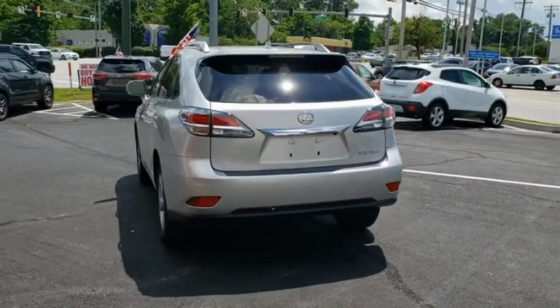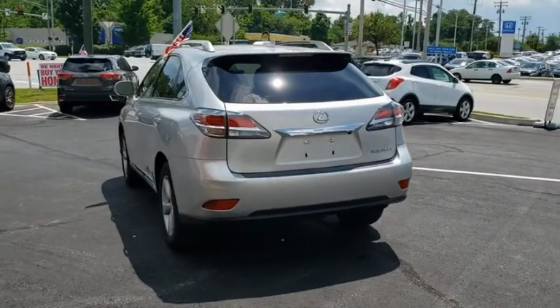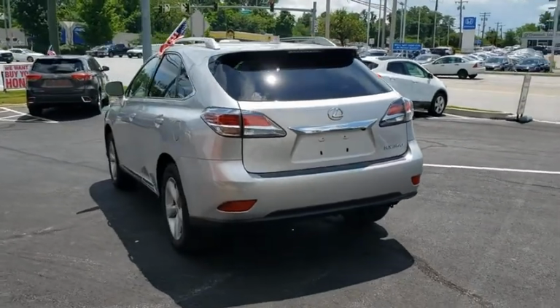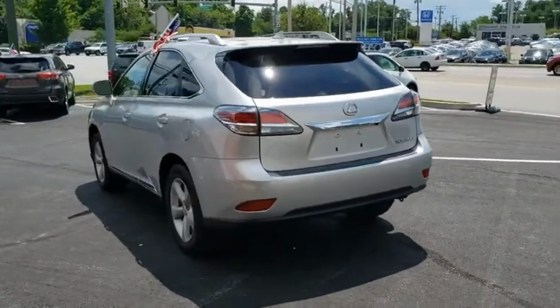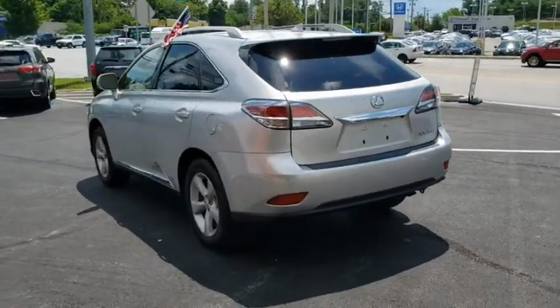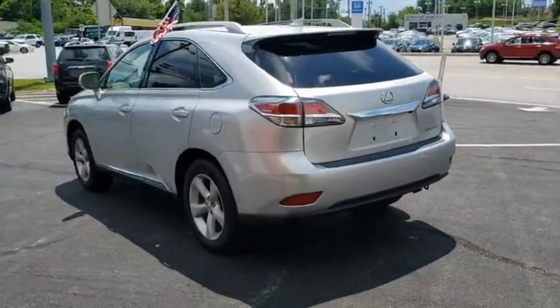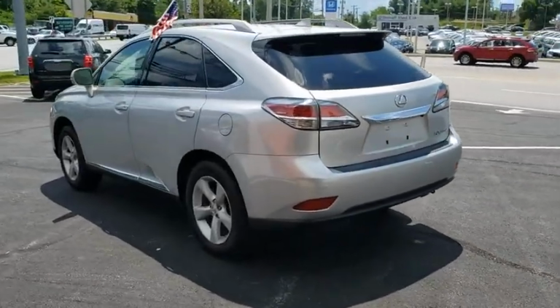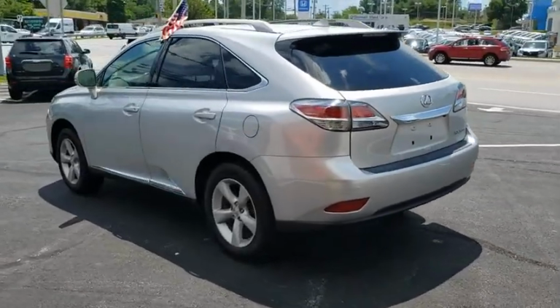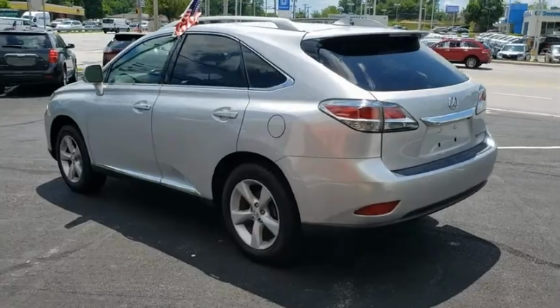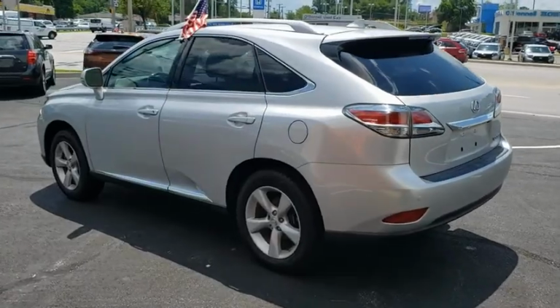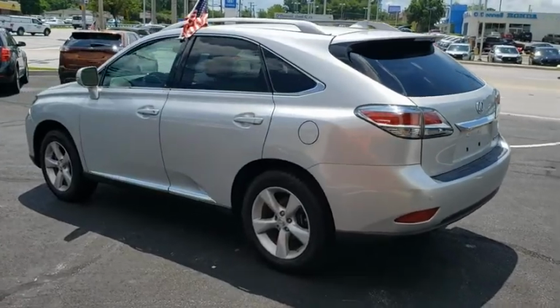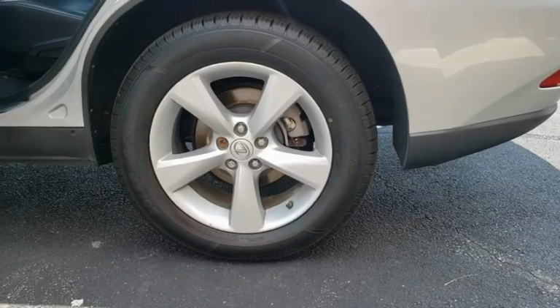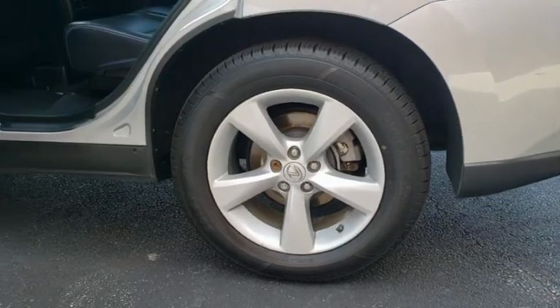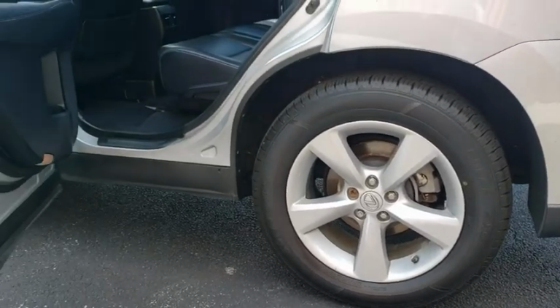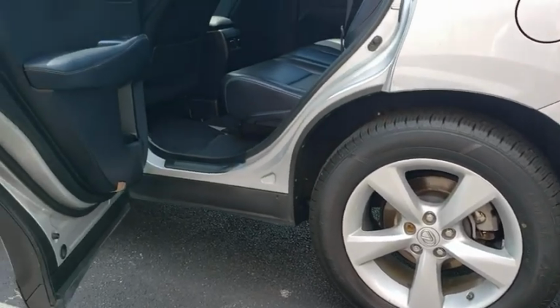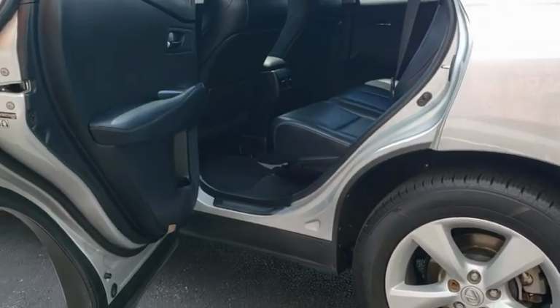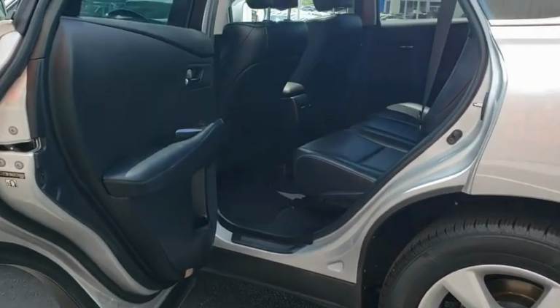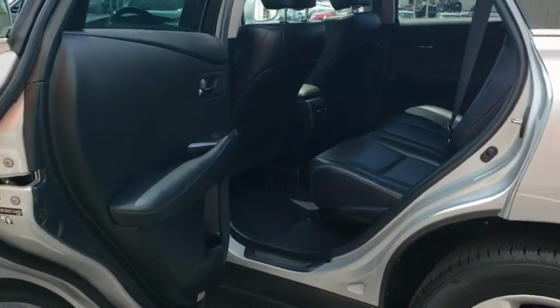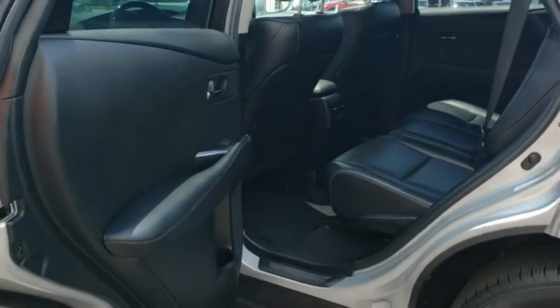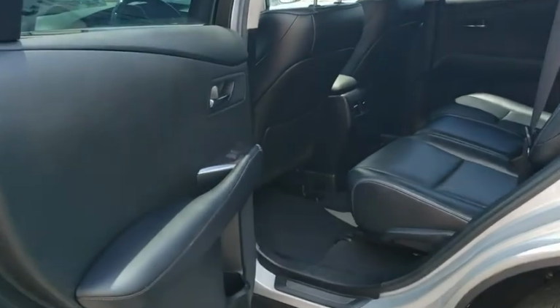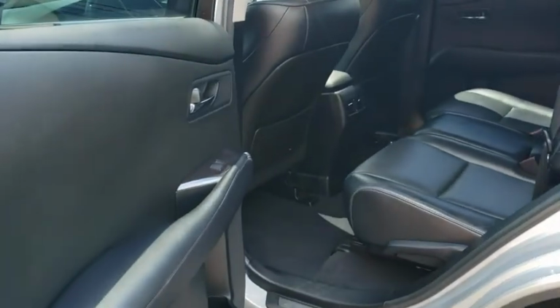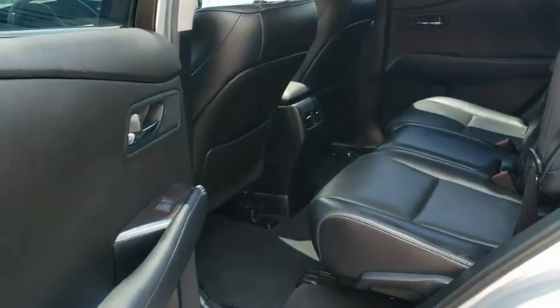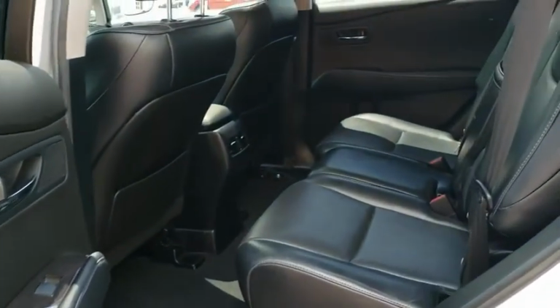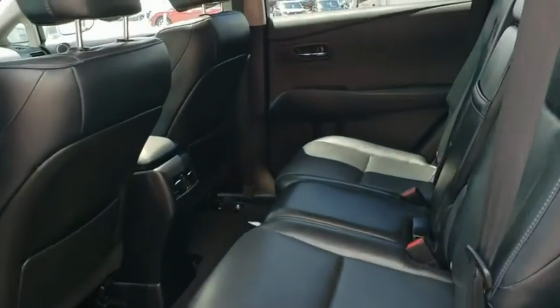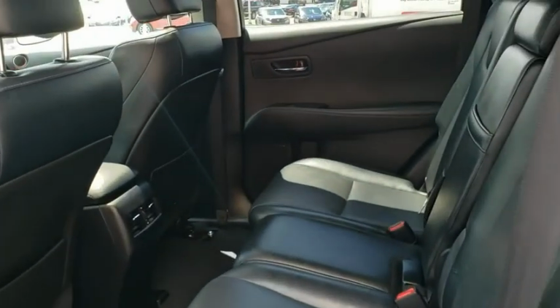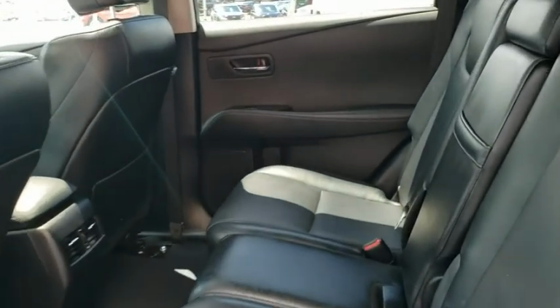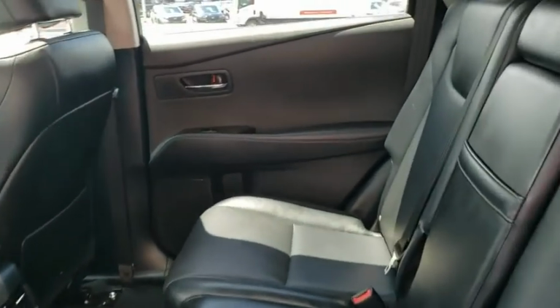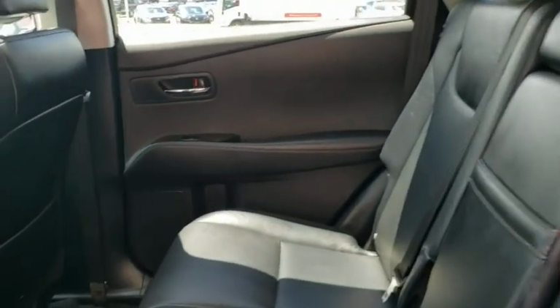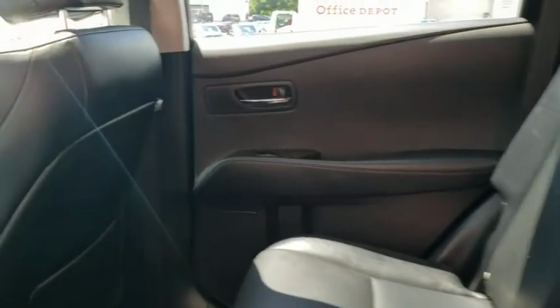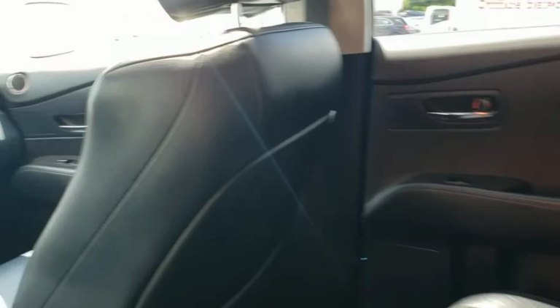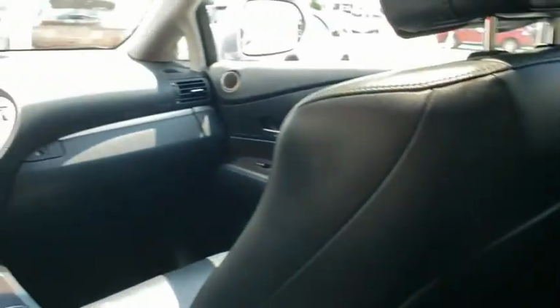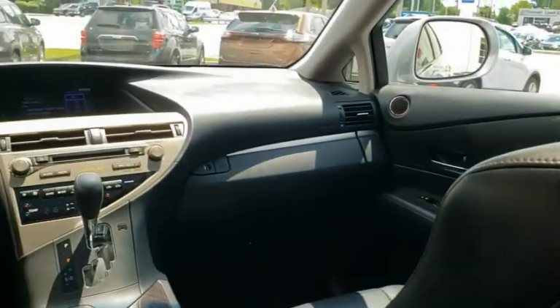This vehicle has less than 60,000 miles. Here are some of this vehicle's great options: power liftgate, power passenger seats, traction control, dual airbags, alloy wheels, power steering, four-wheel disc brakes, and electronic stability control.